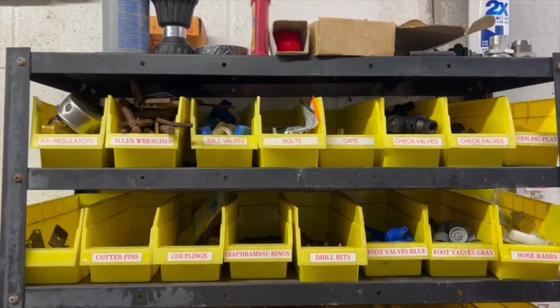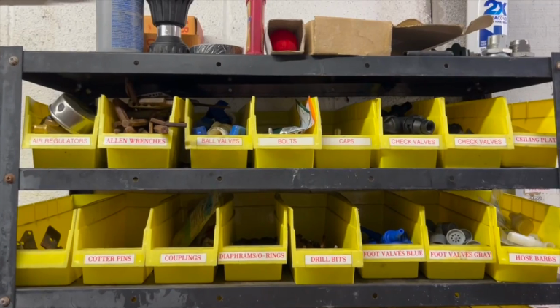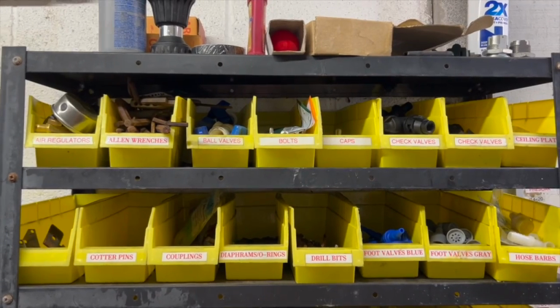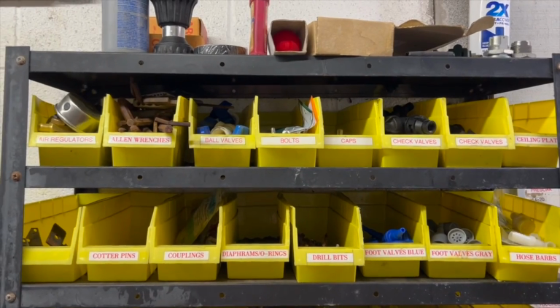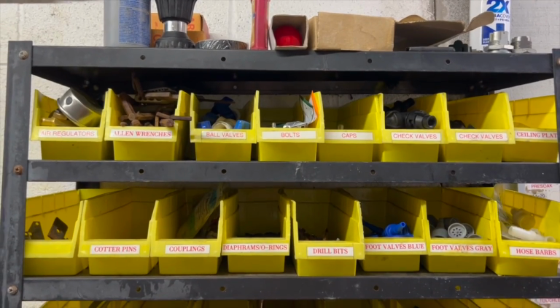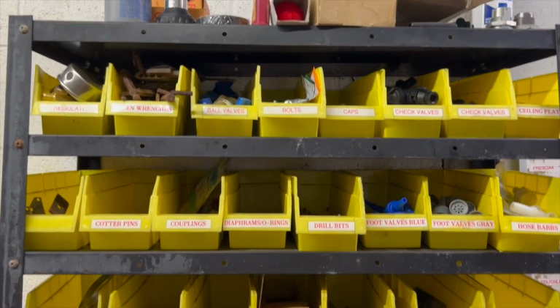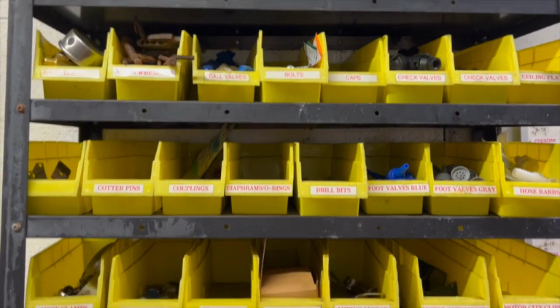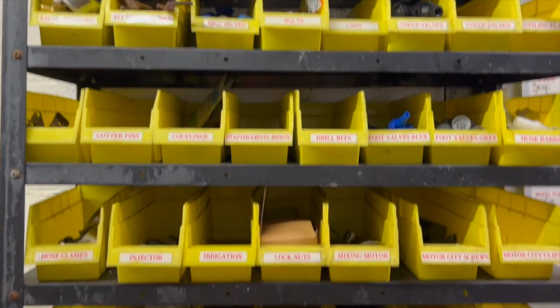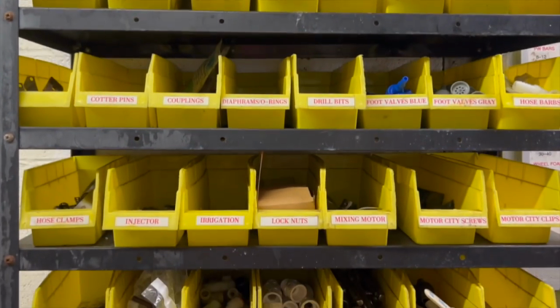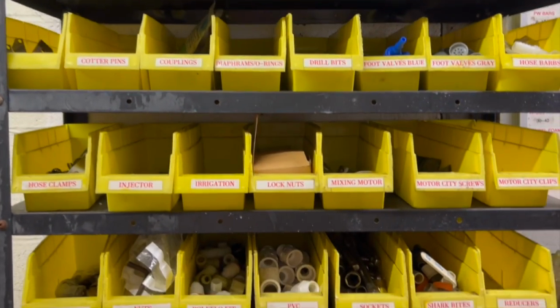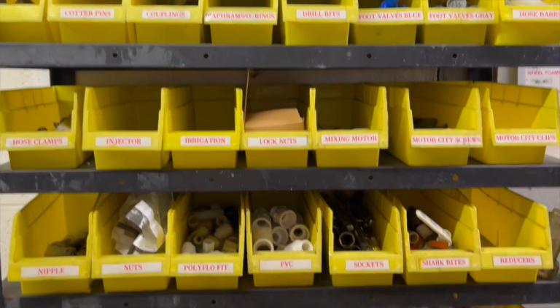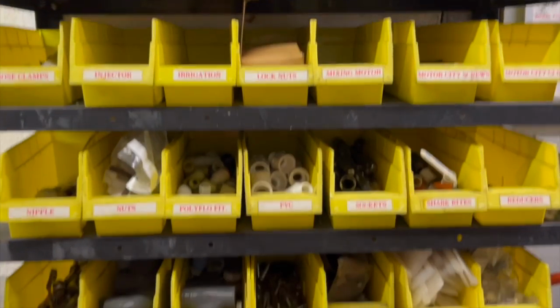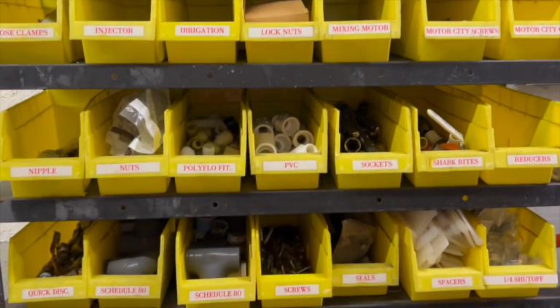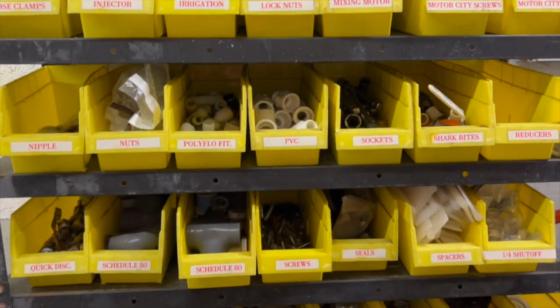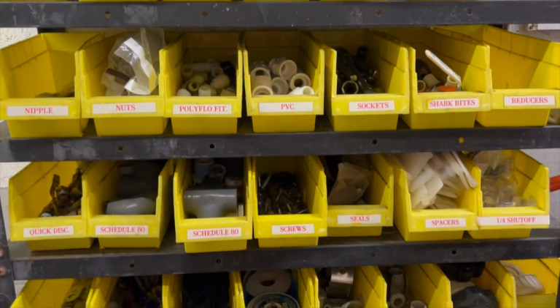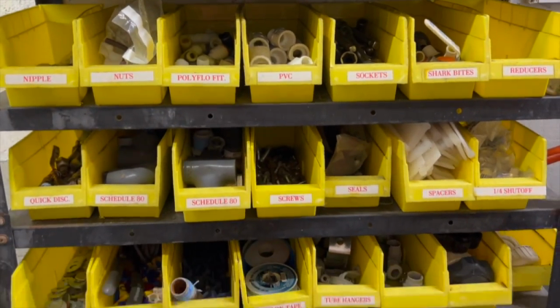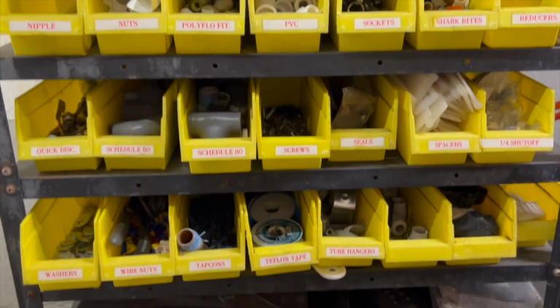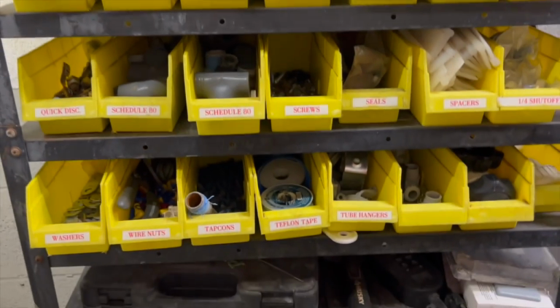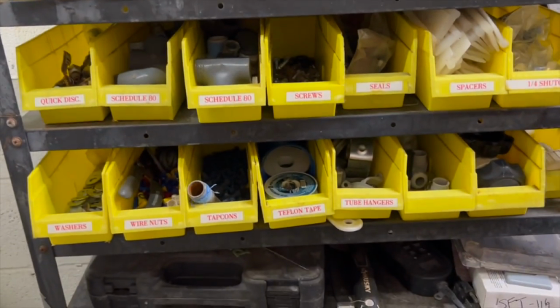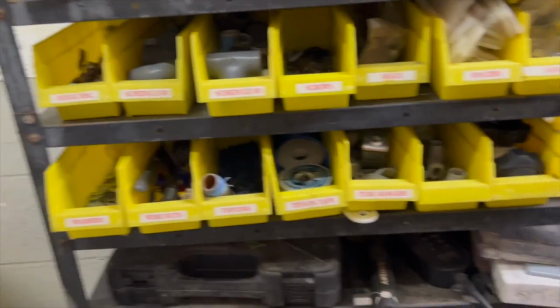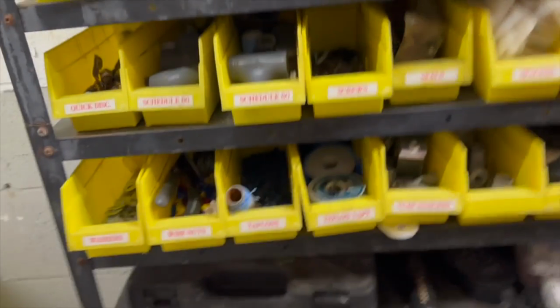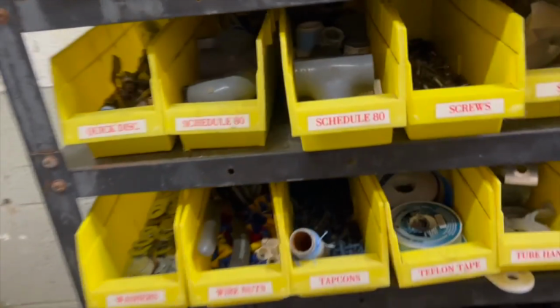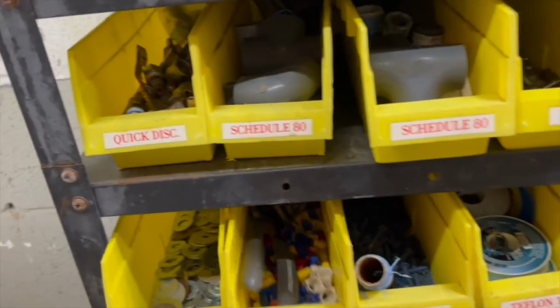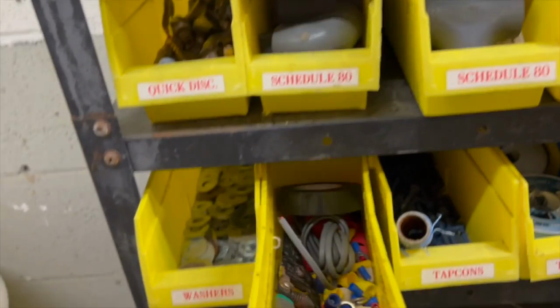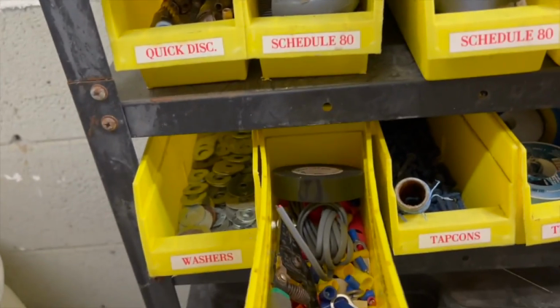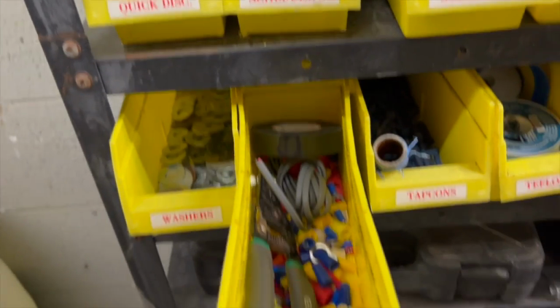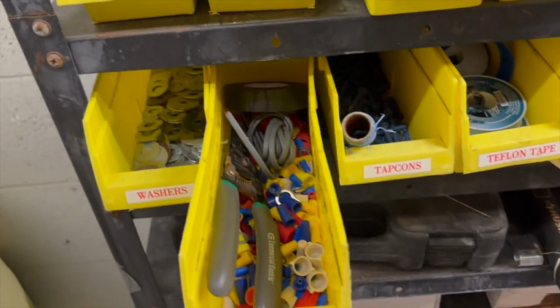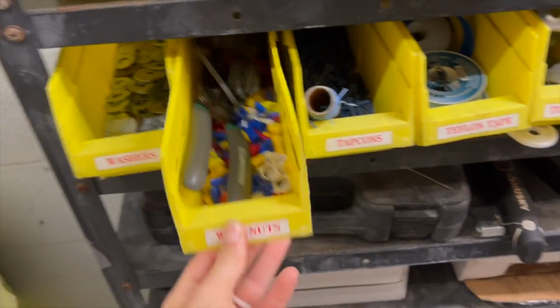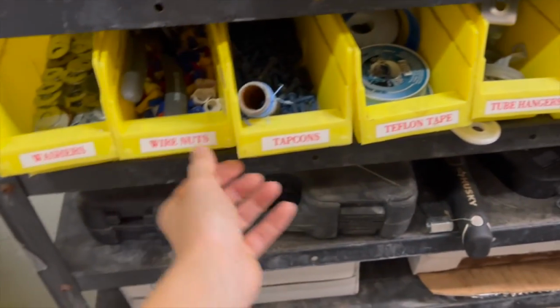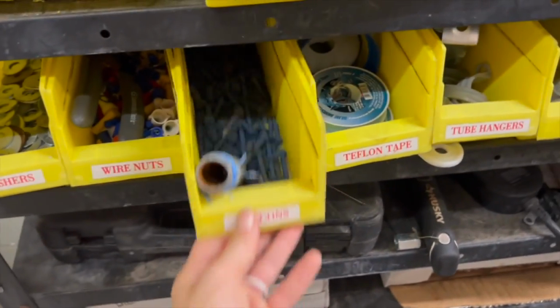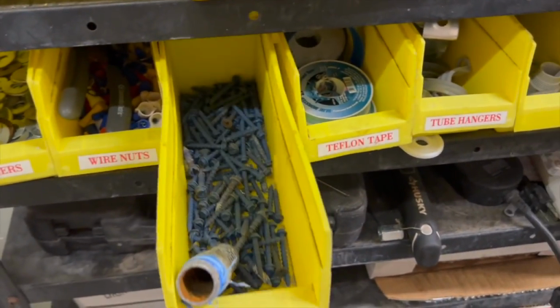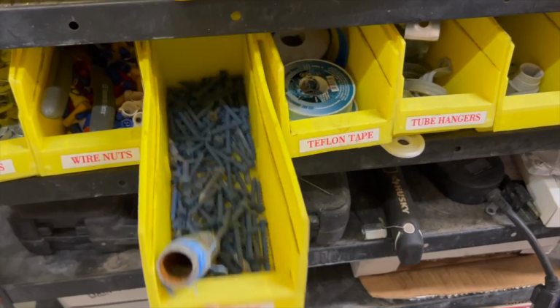Let's check out this parts bin organizer. This has 11 shelves and 60 bins to organize and store your parts. There's a label area provided for better organization.